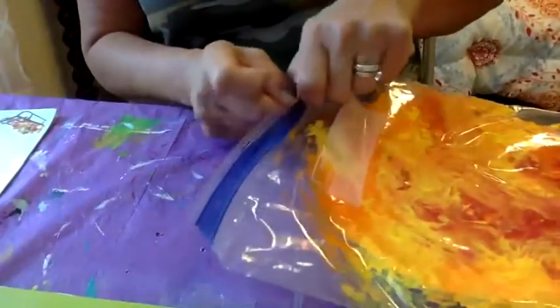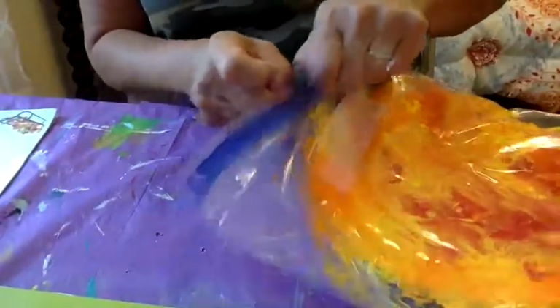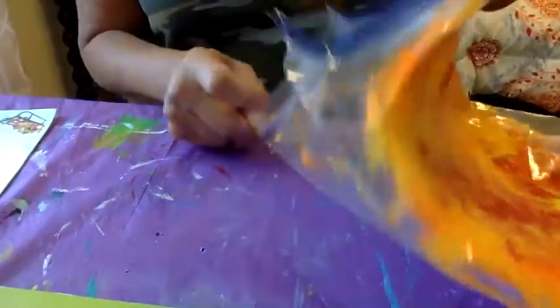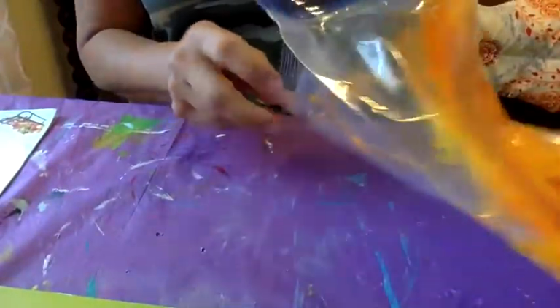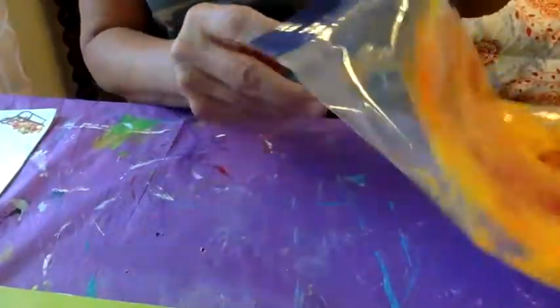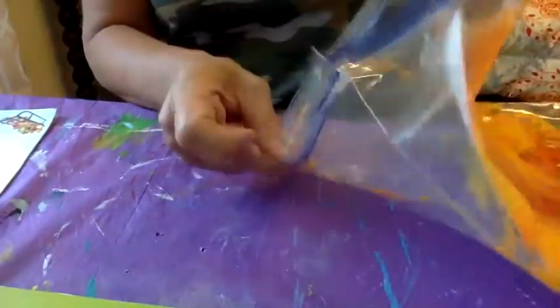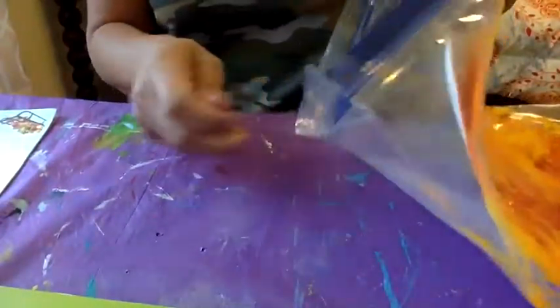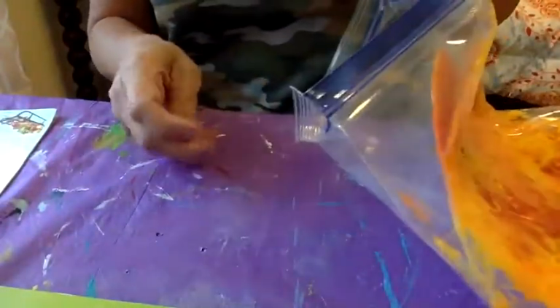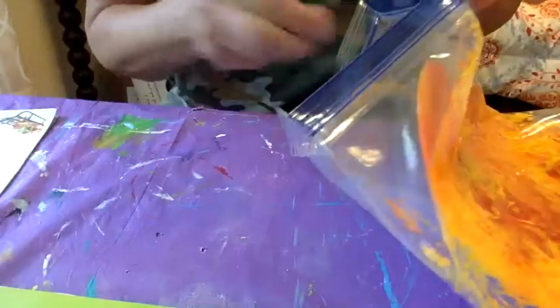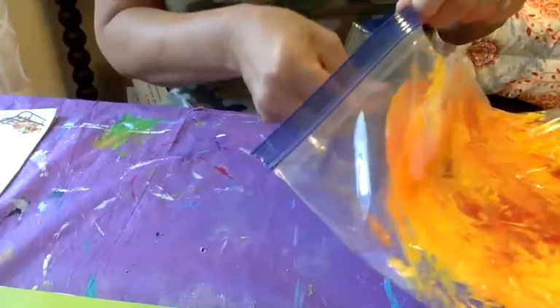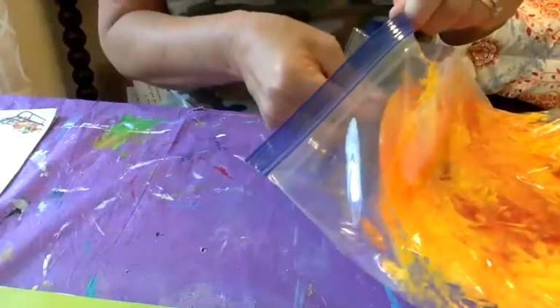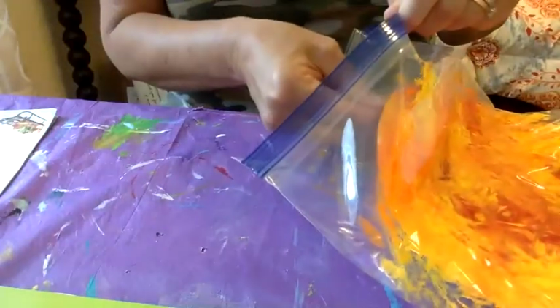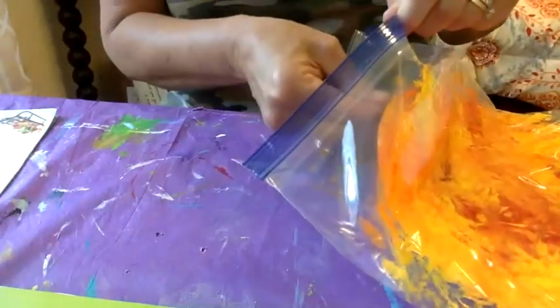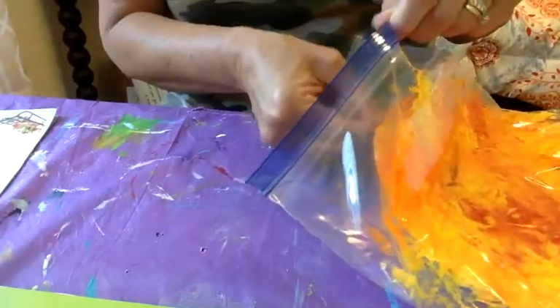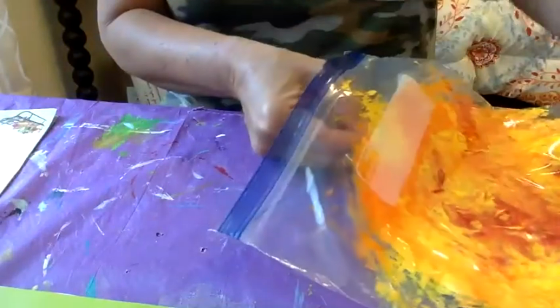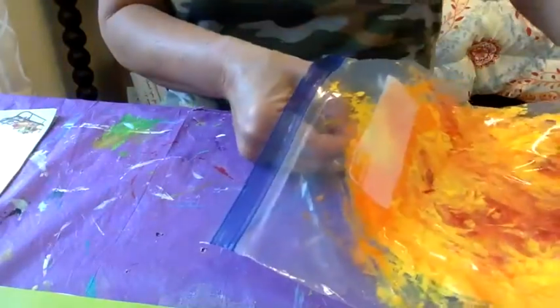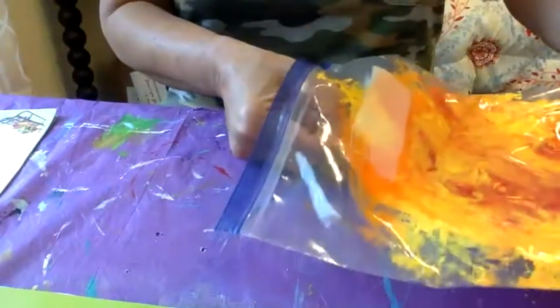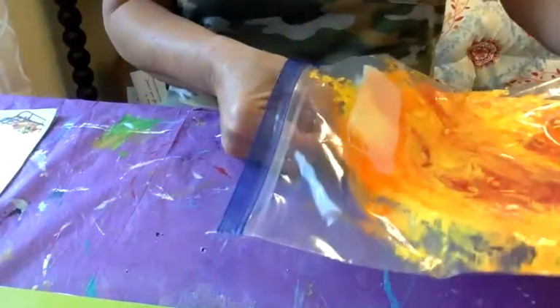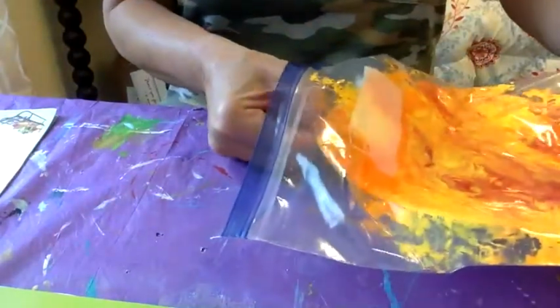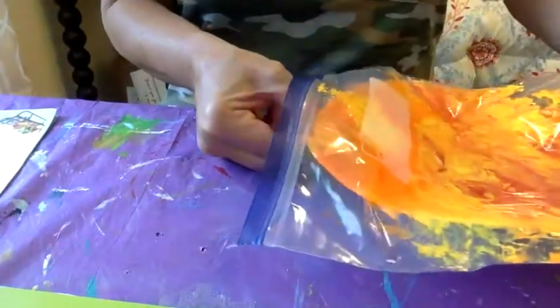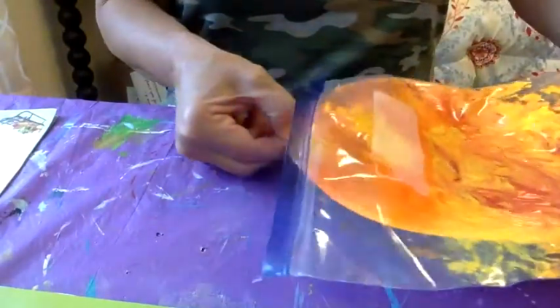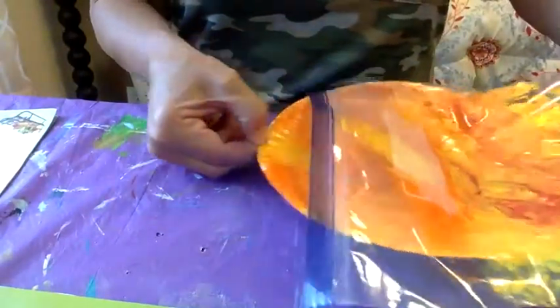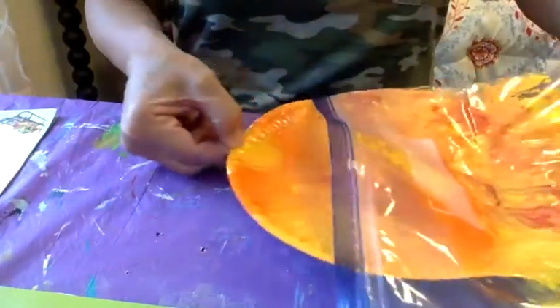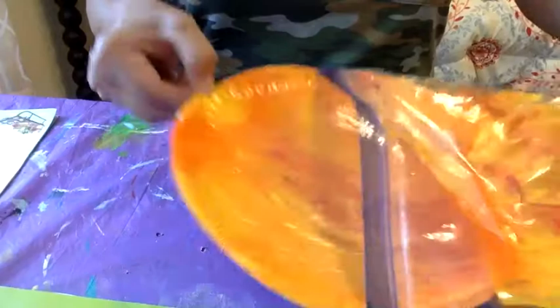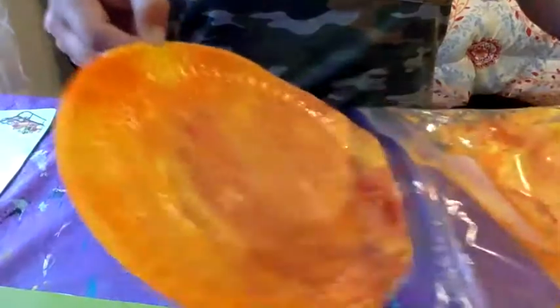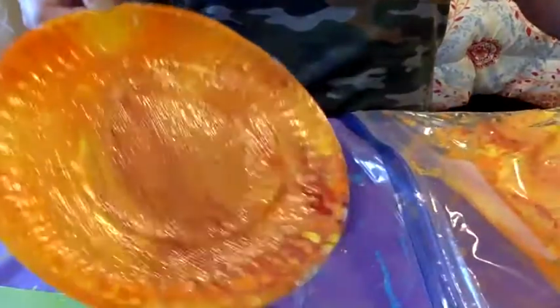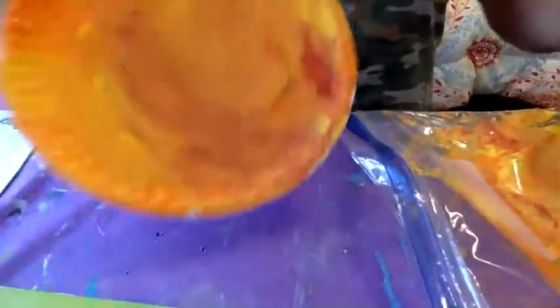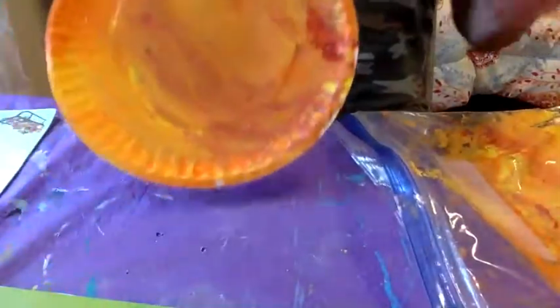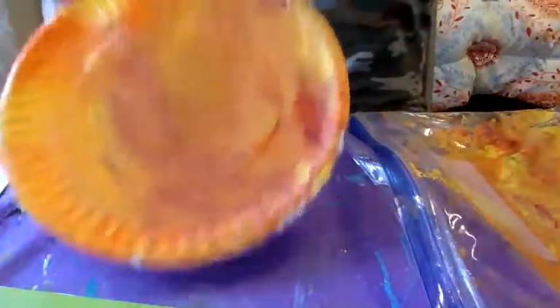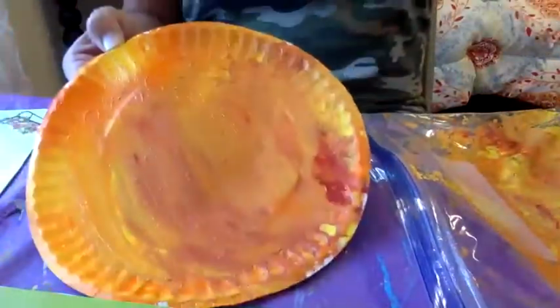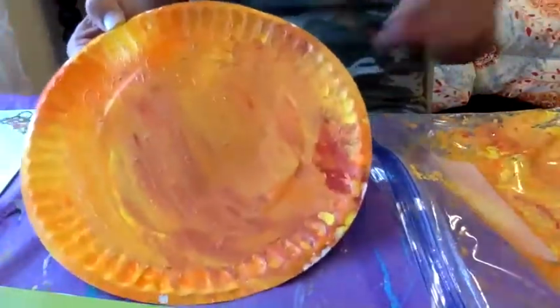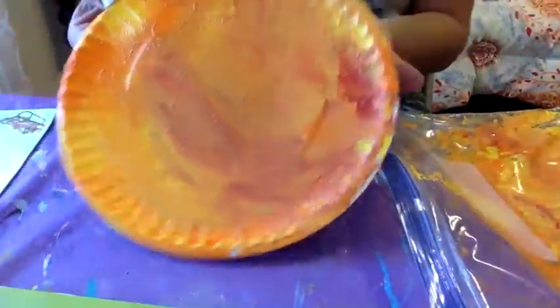After it's done, this part's a little bit messy because you've got to pull it out. Then you have a sun painting!